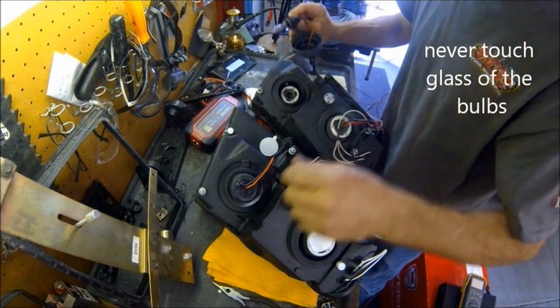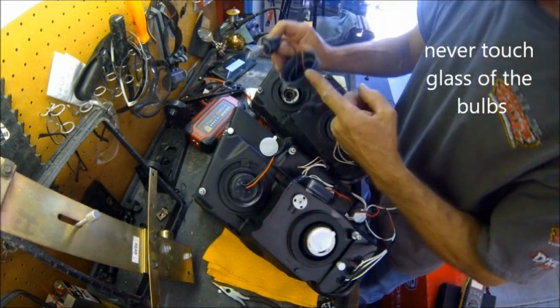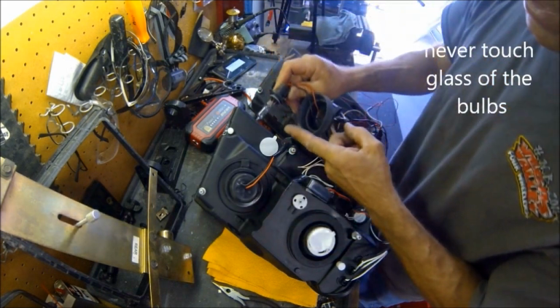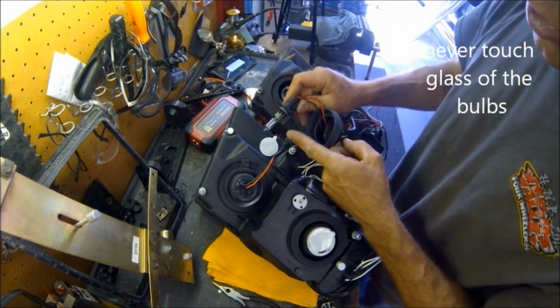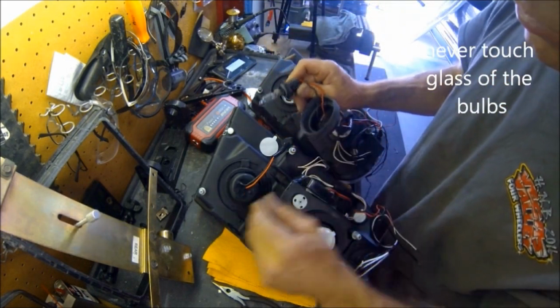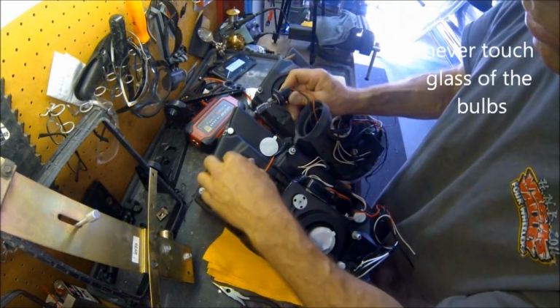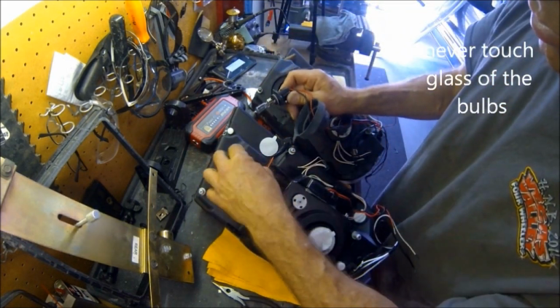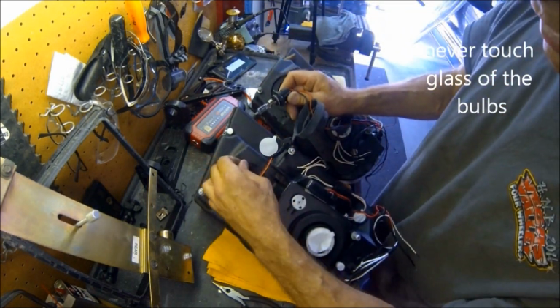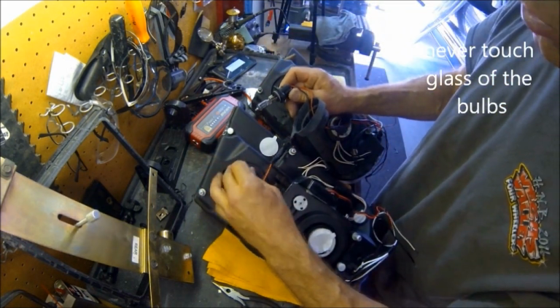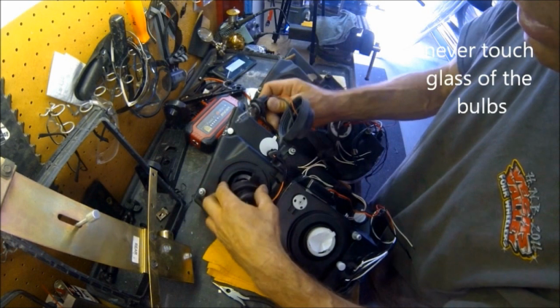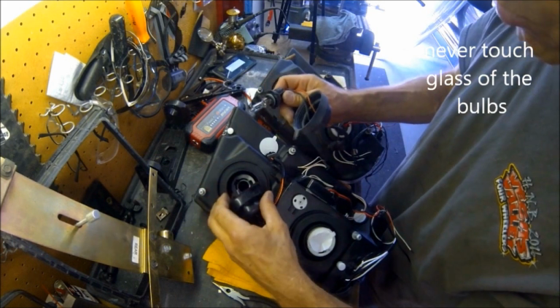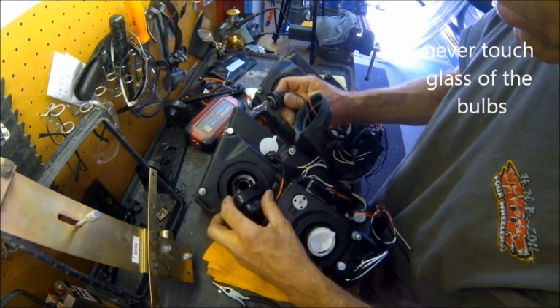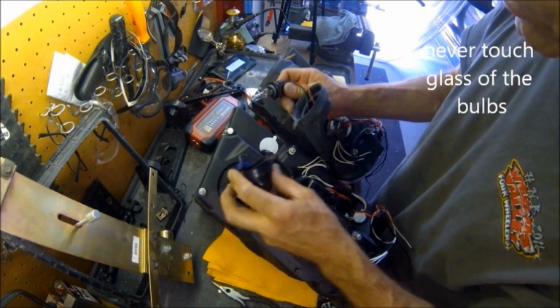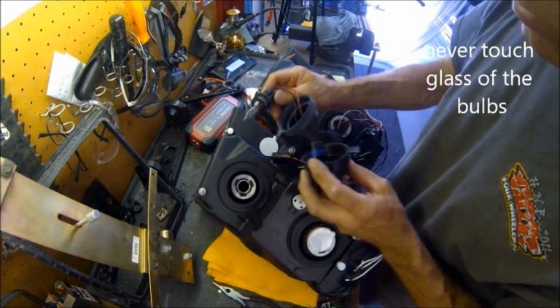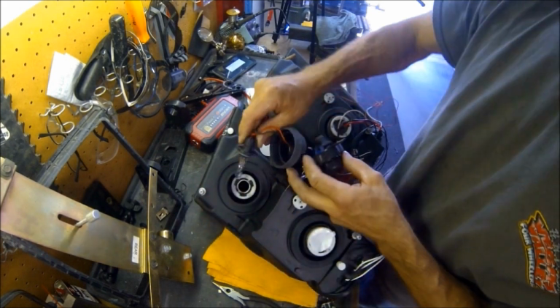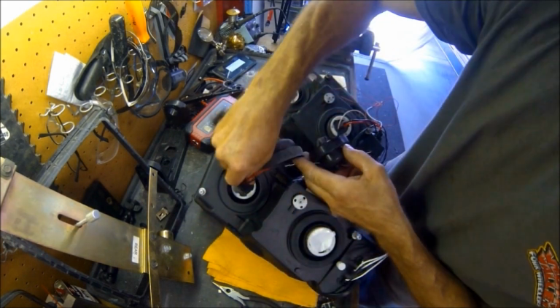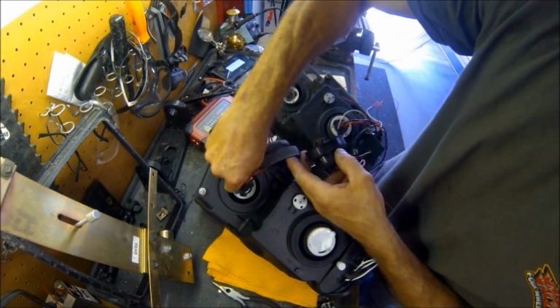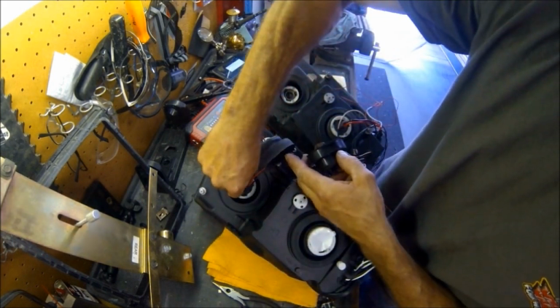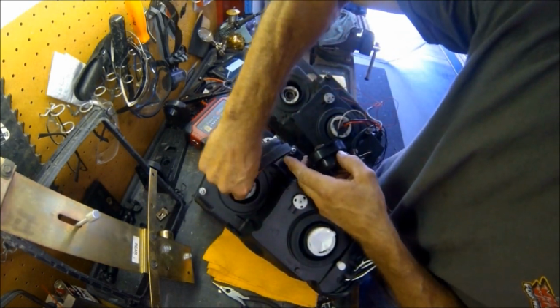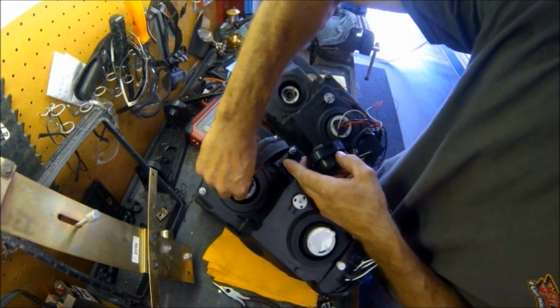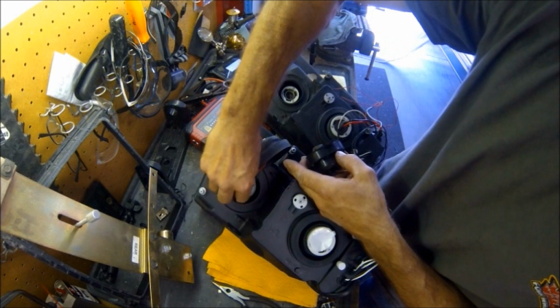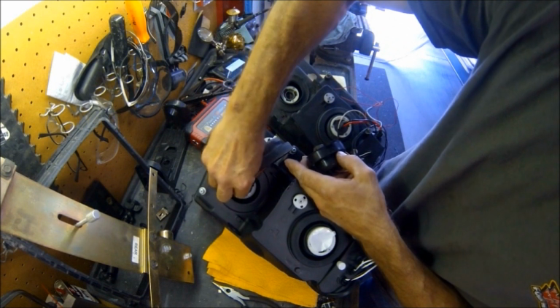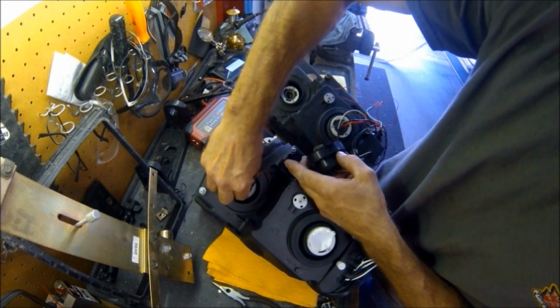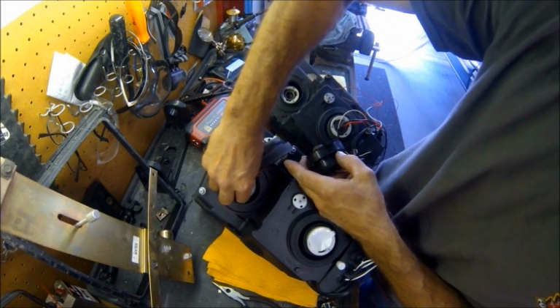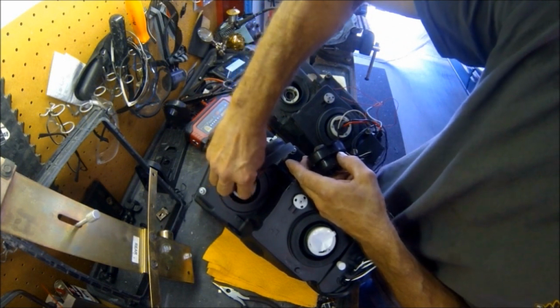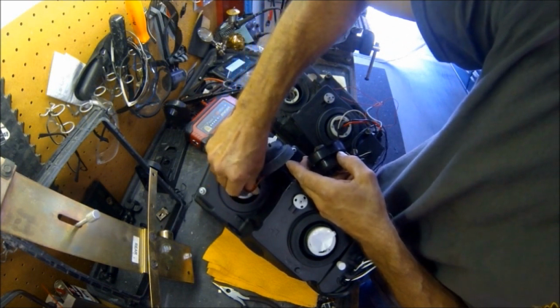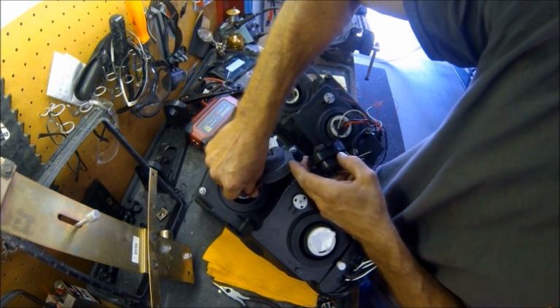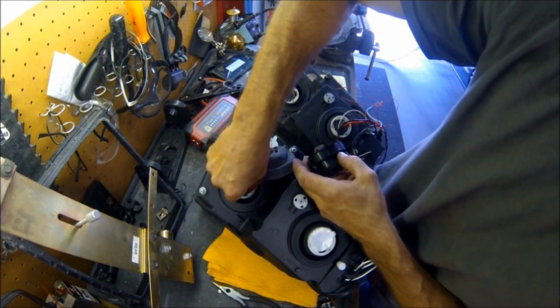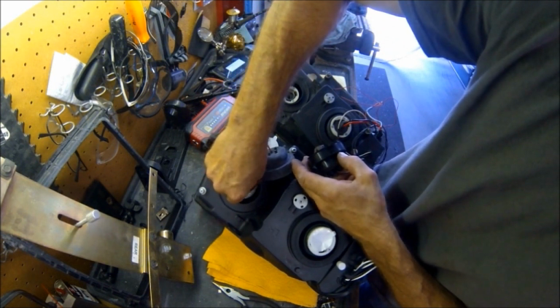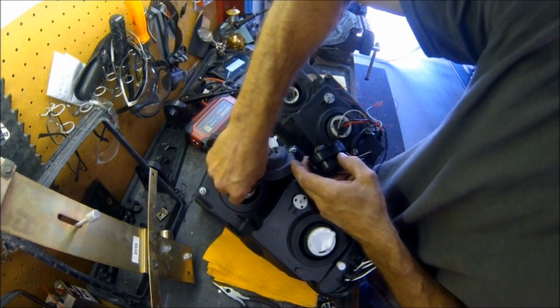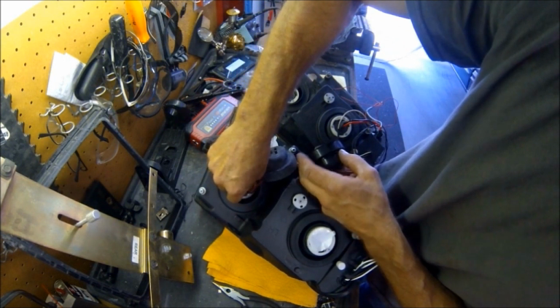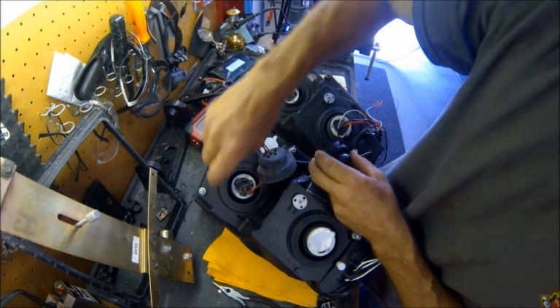Be careful not to touch the lens glass on the bulb itself, because that makes it go bad really fast. The oil from your fingers is the cause.